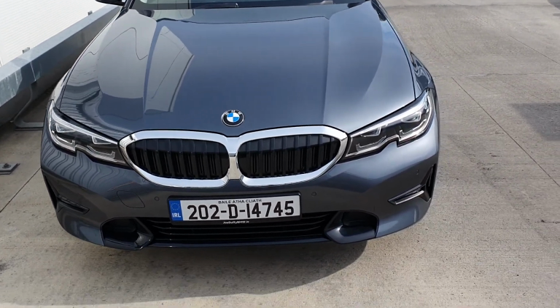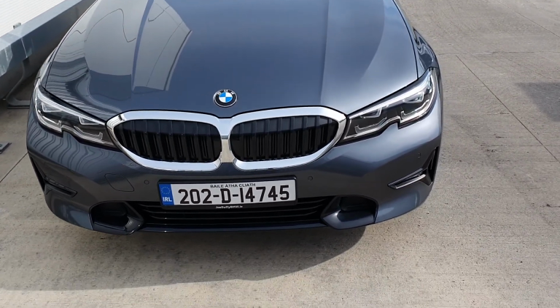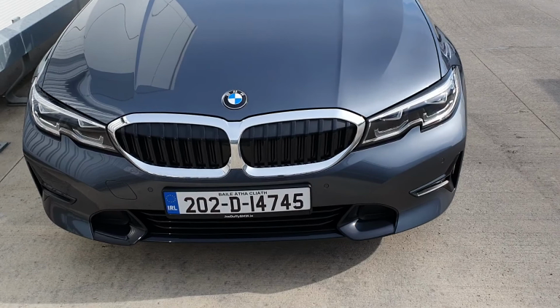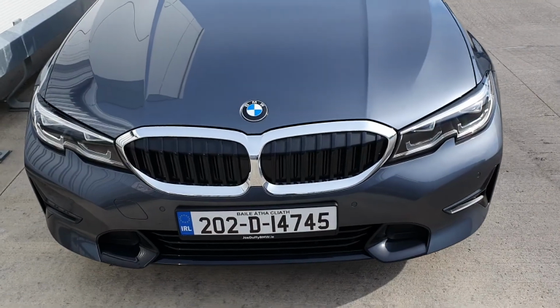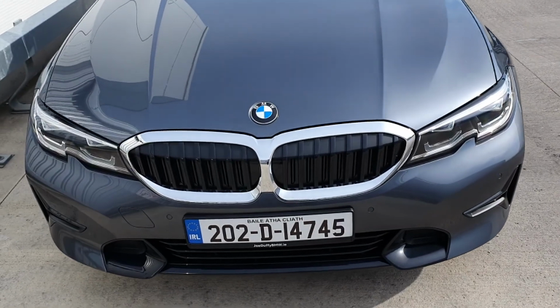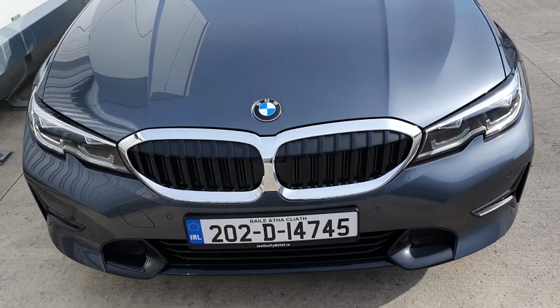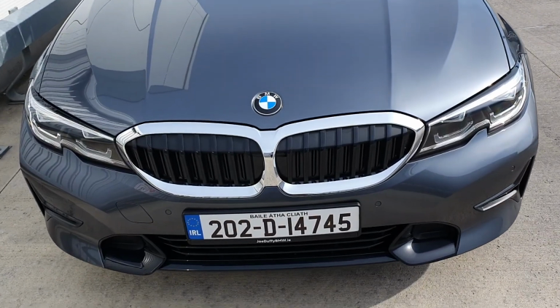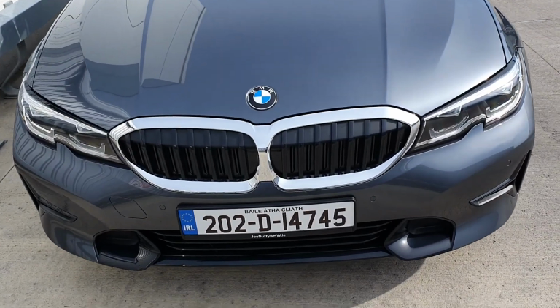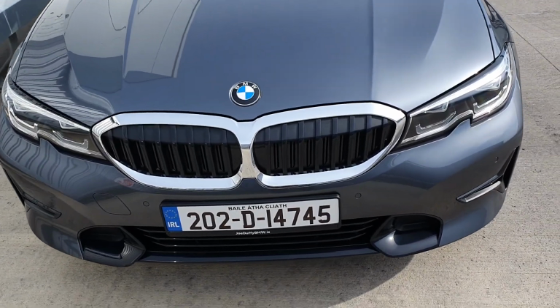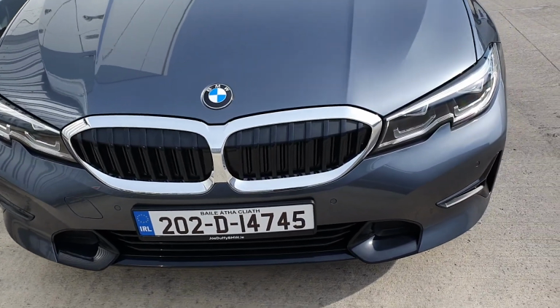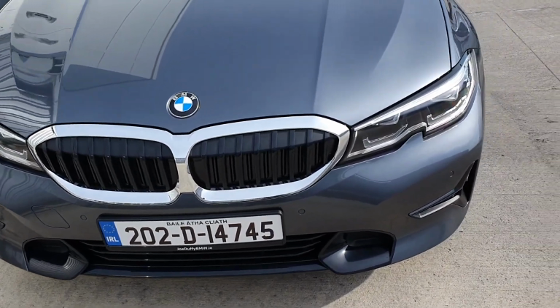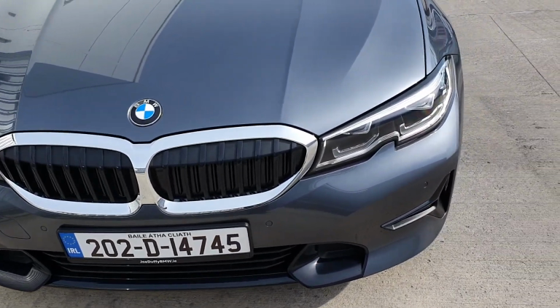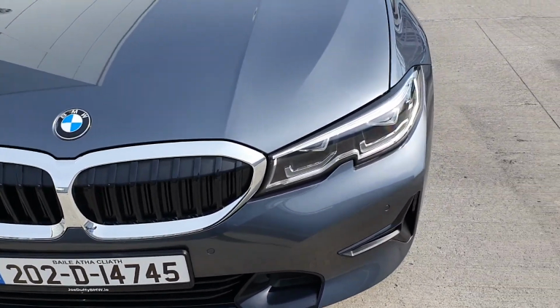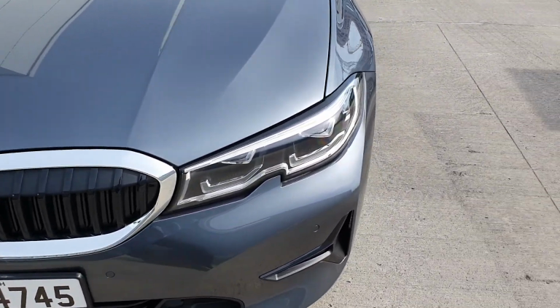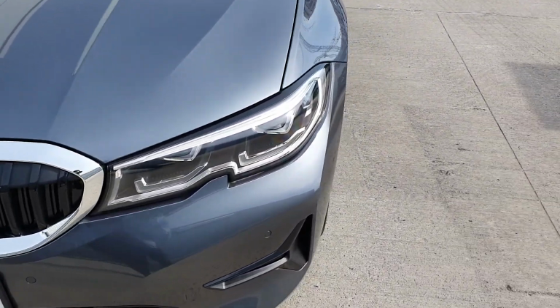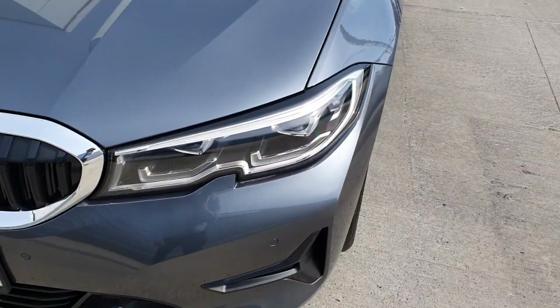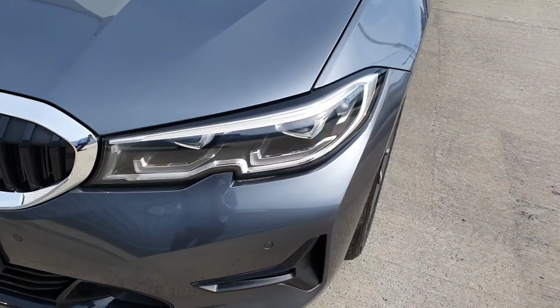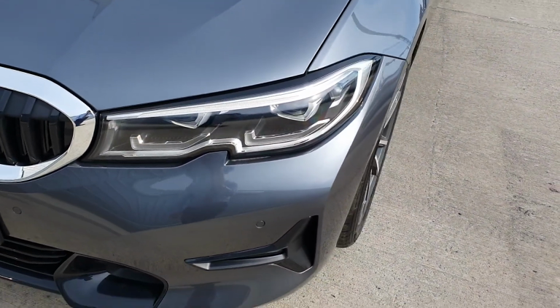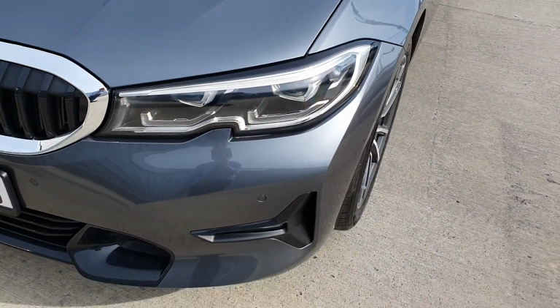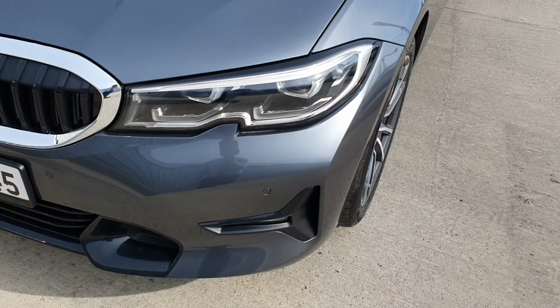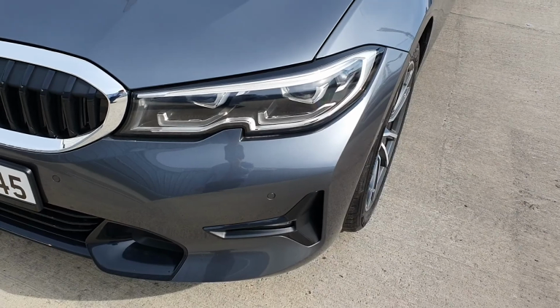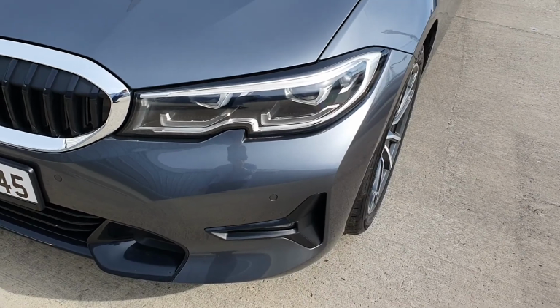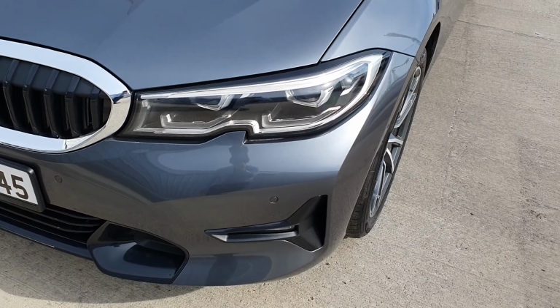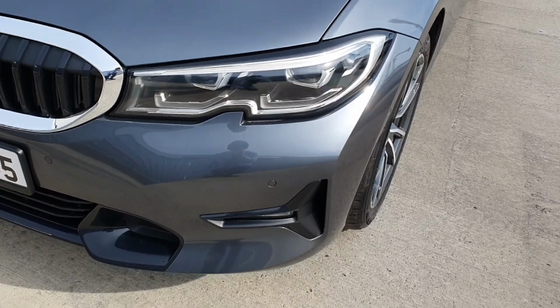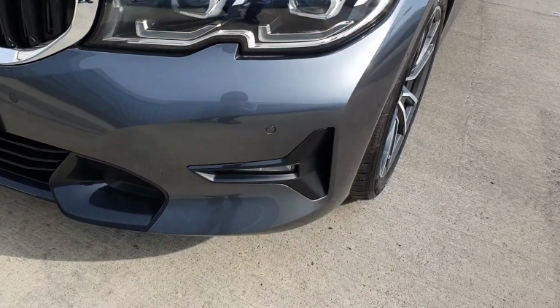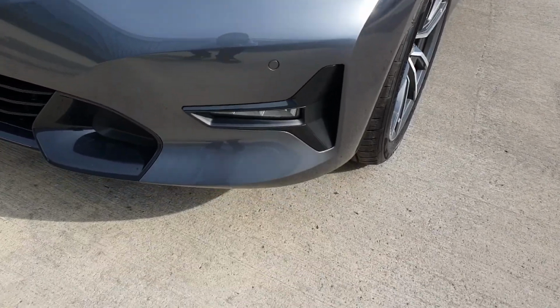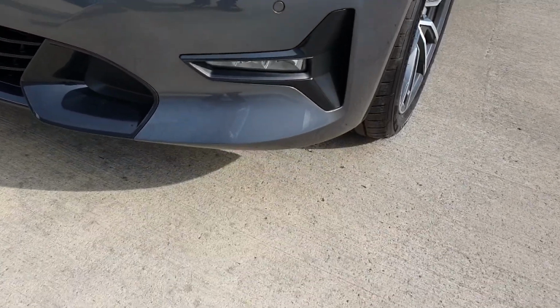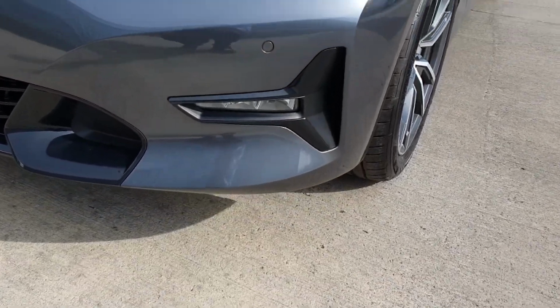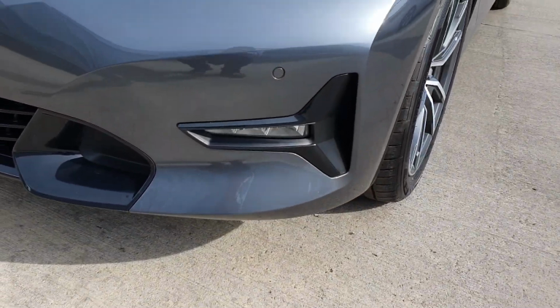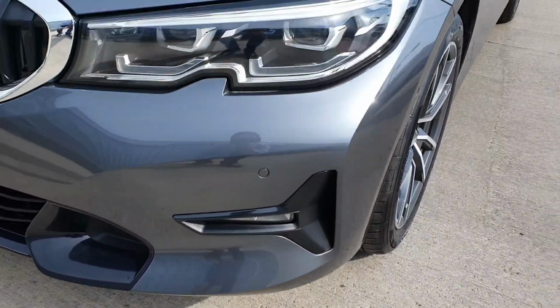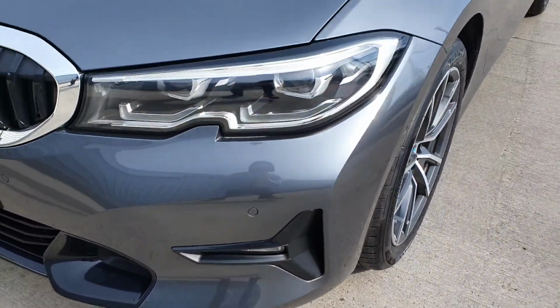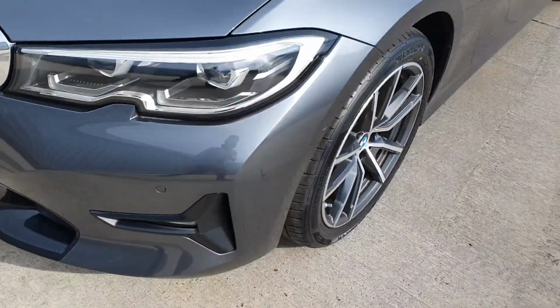Starting at the front, we see those distinctive black kidney grilles with the chrome outline, front LED headlights, front fog lights, and front parking sensors.